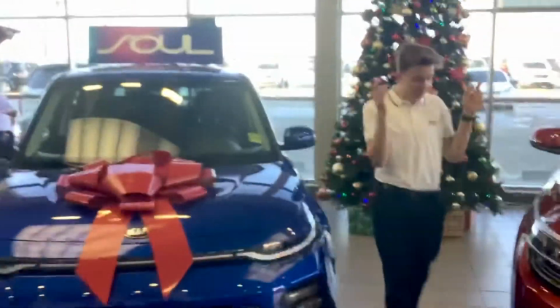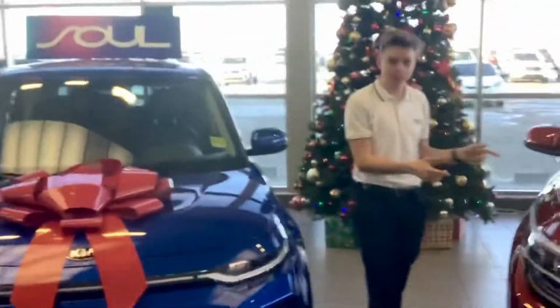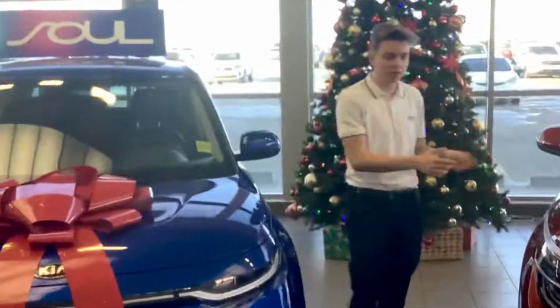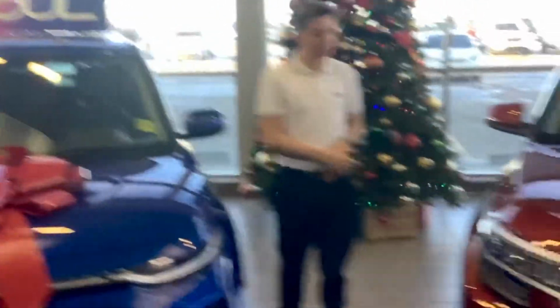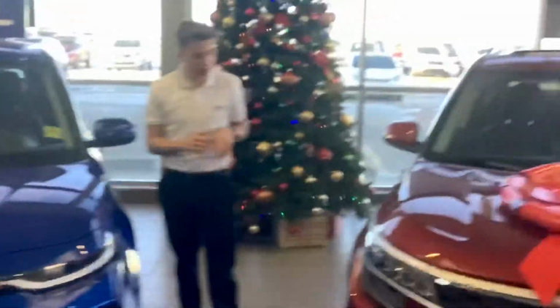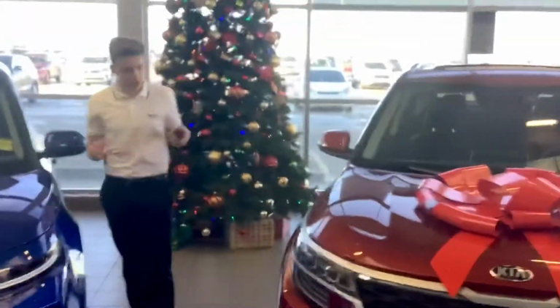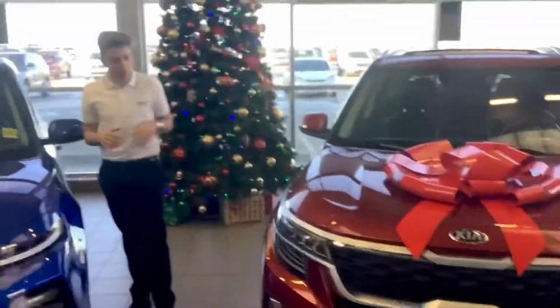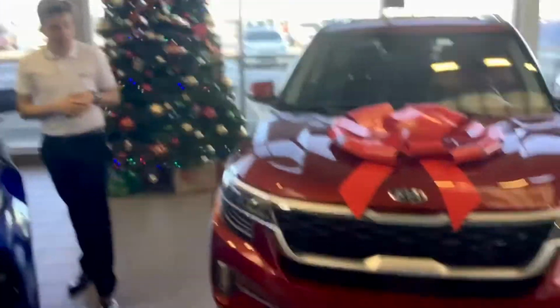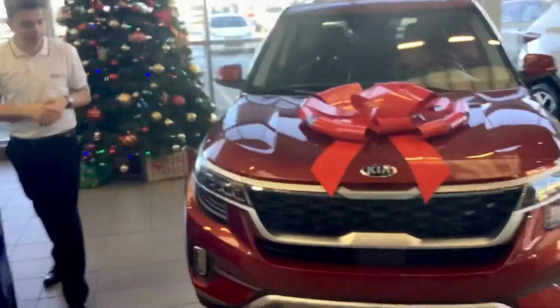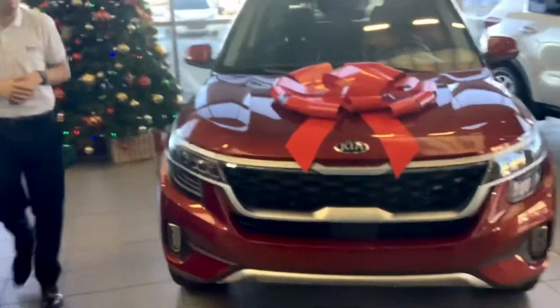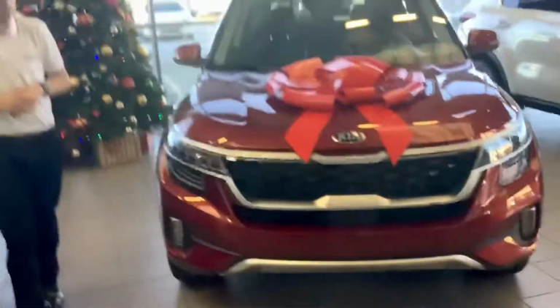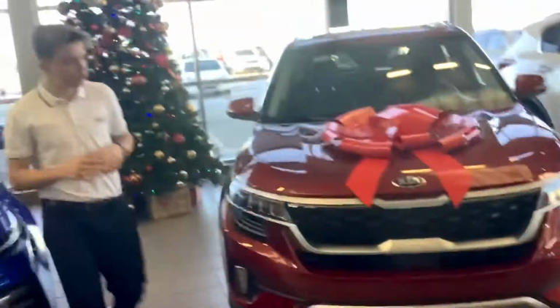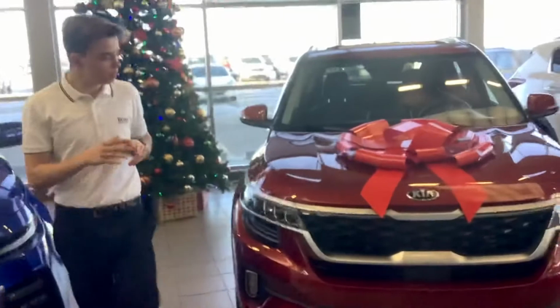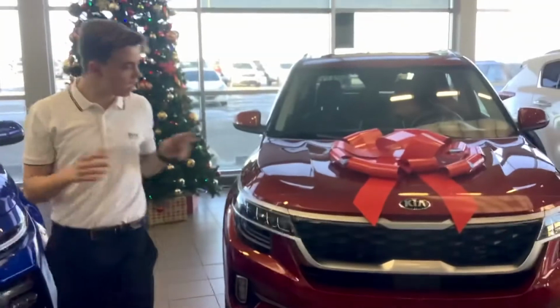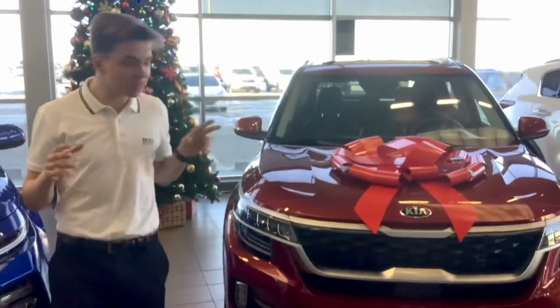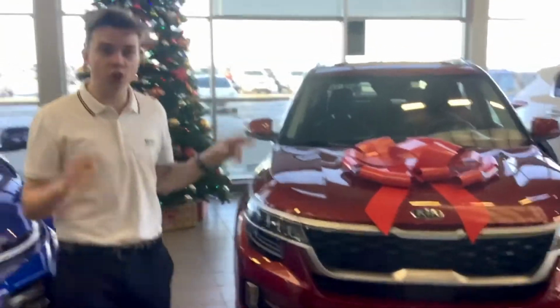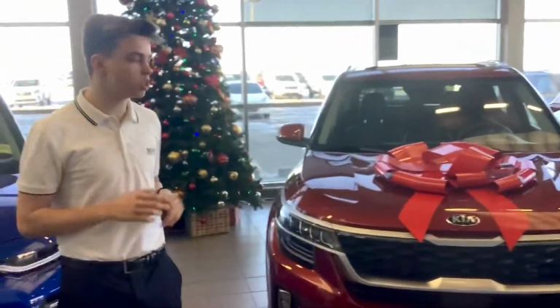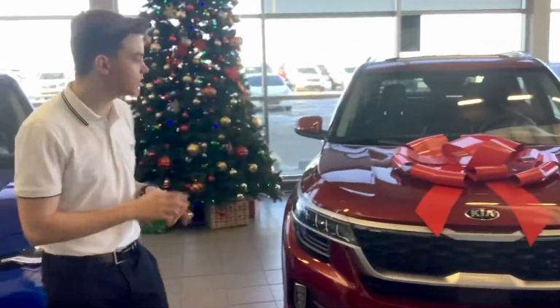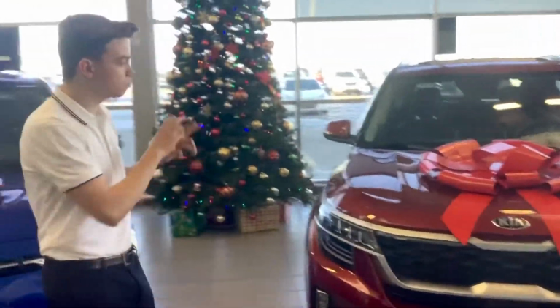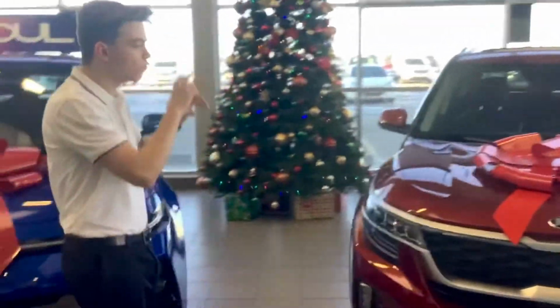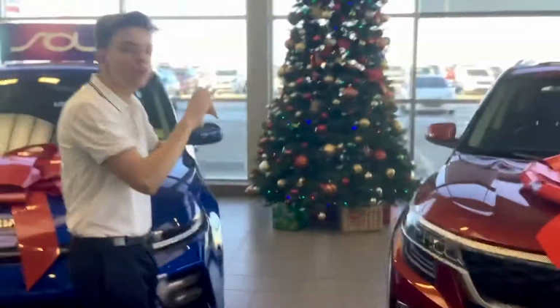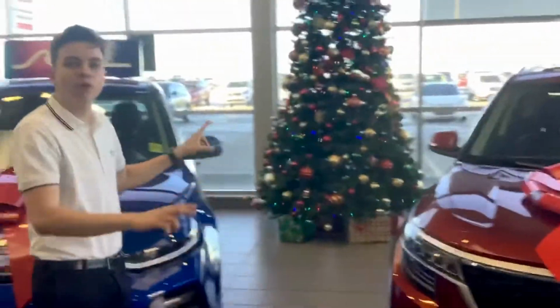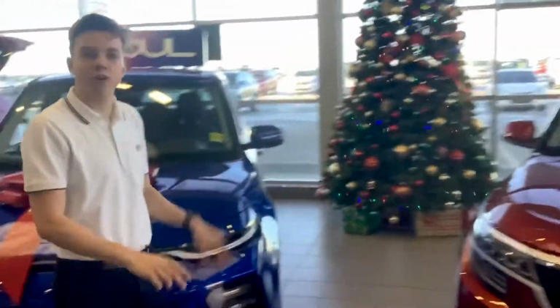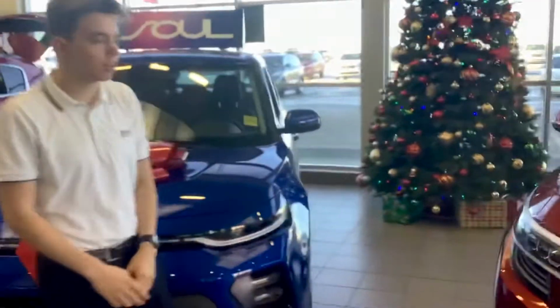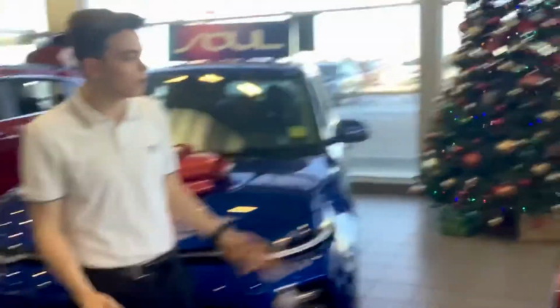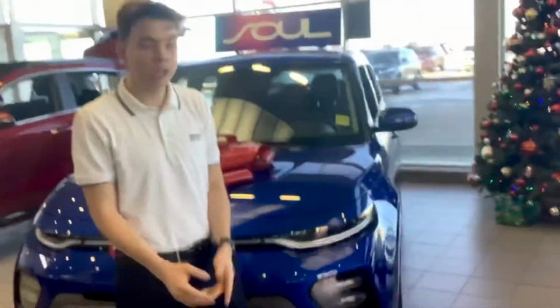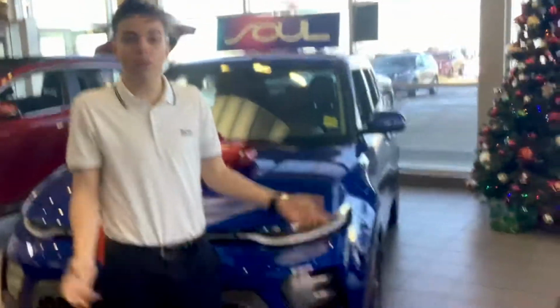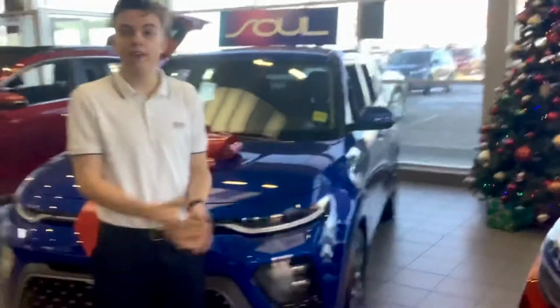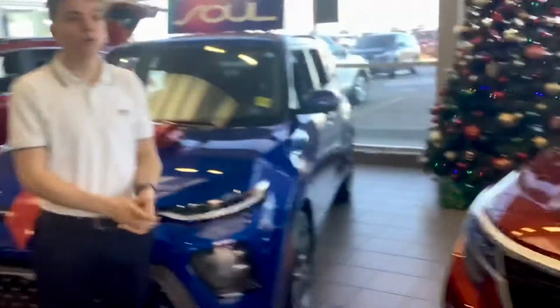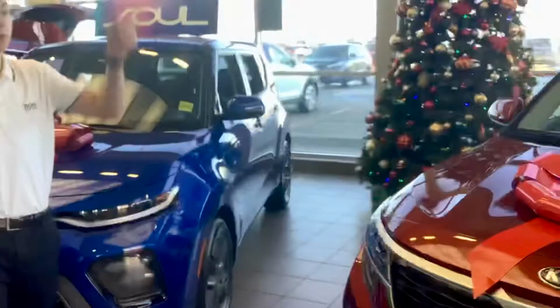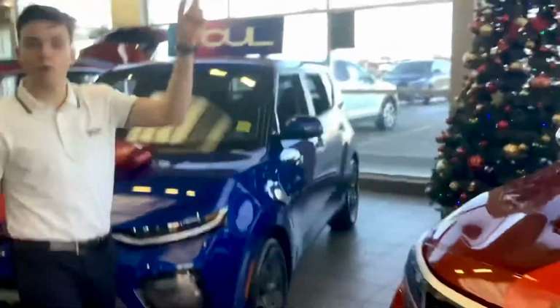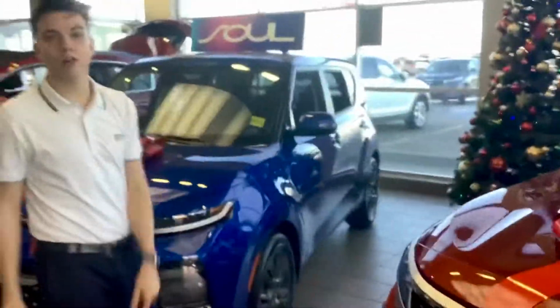And here it is, Fred. The 2021 Kia Seltos, available in the SX Turbo trim. This is a beautiful lunar orange color, but if you don't like it, we've got plenty more on our lot.